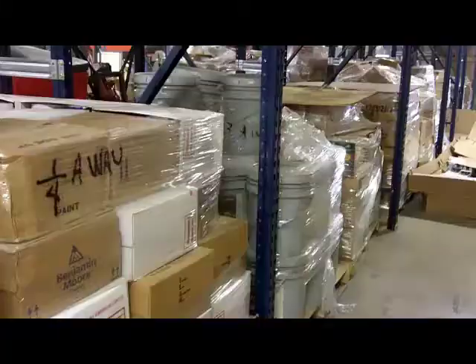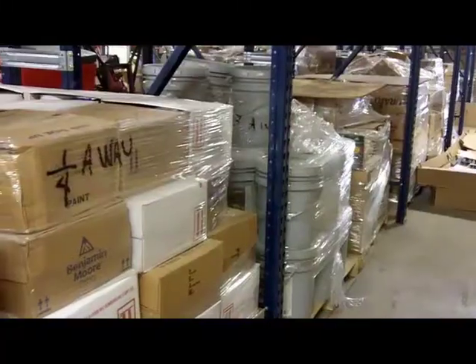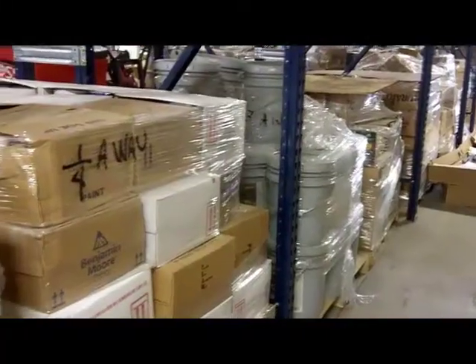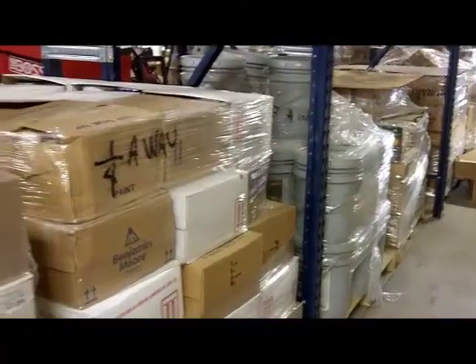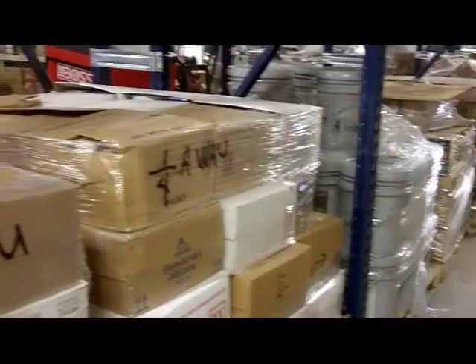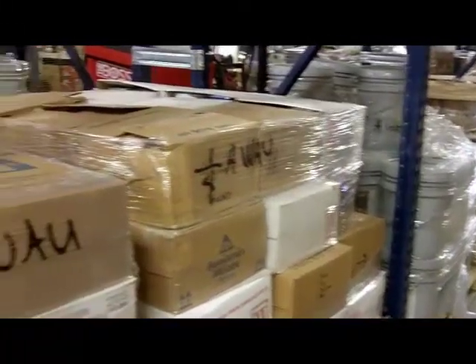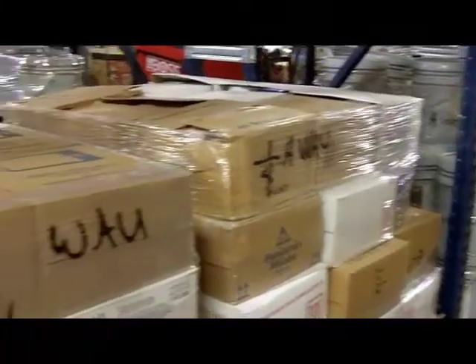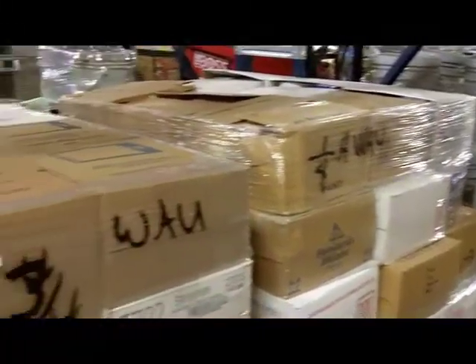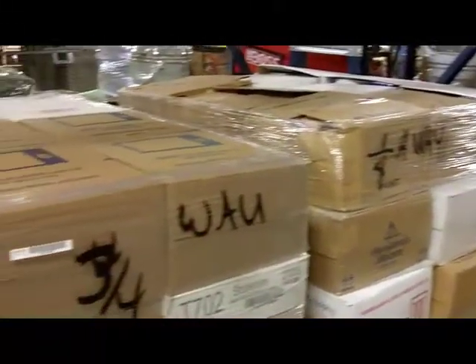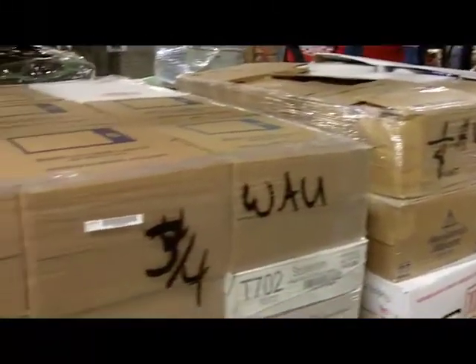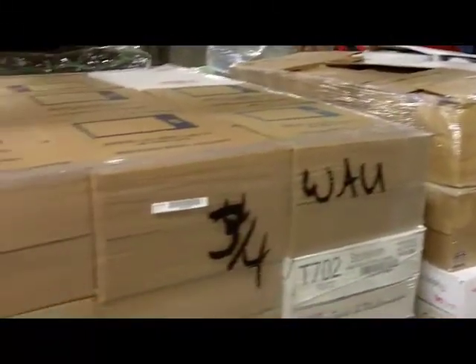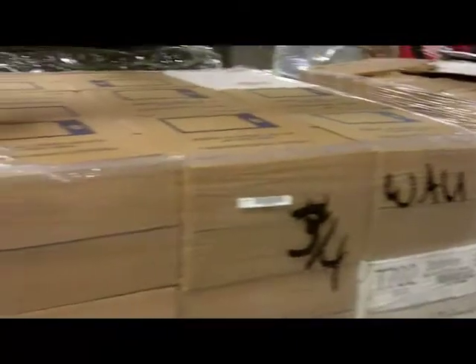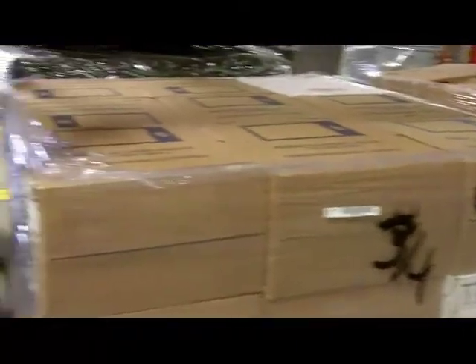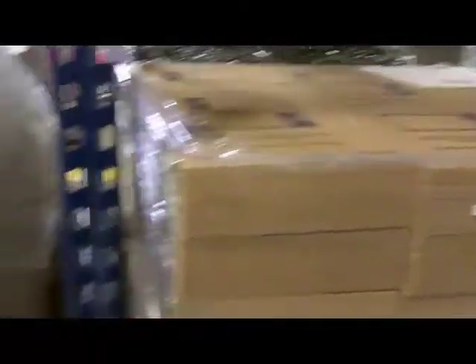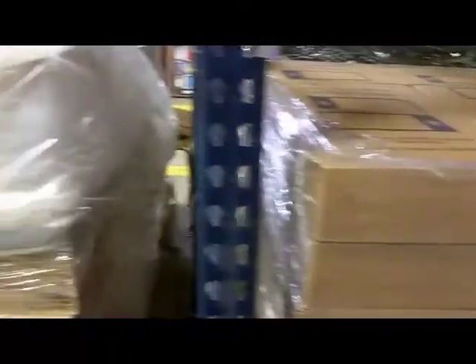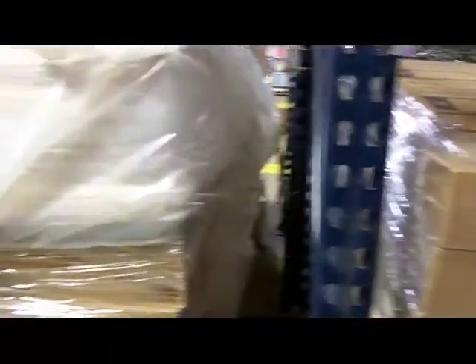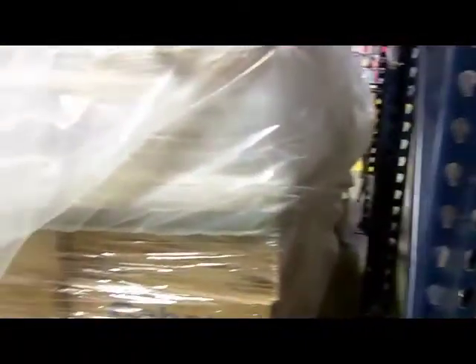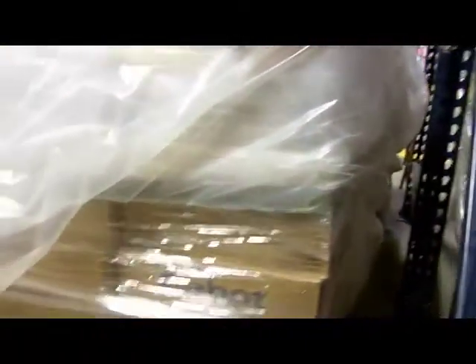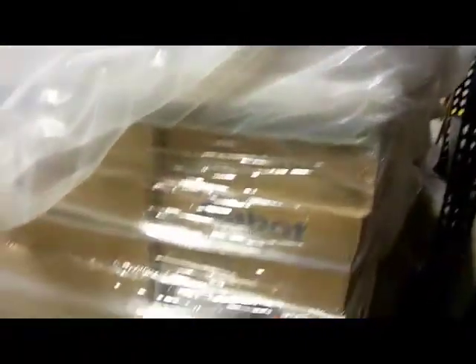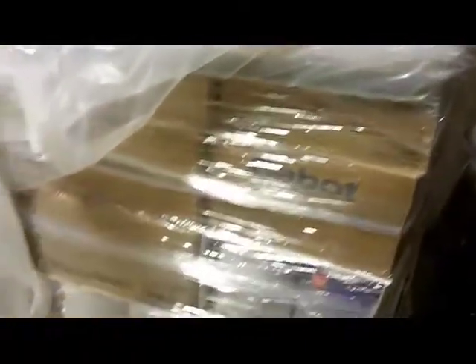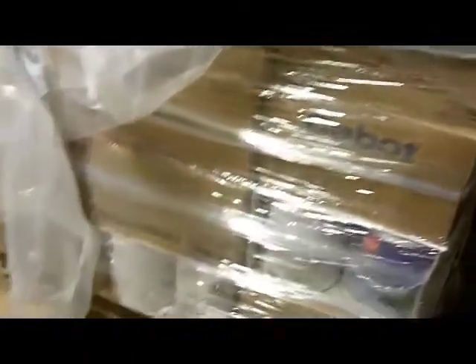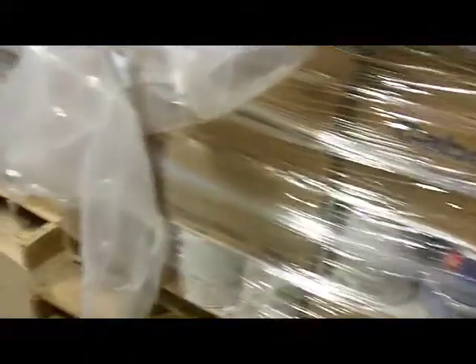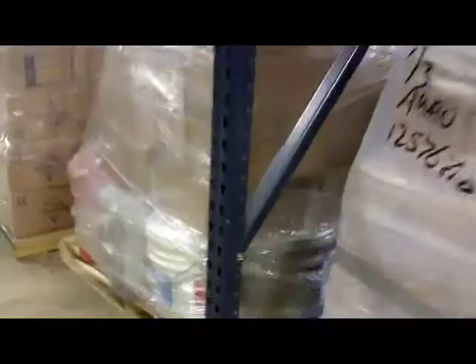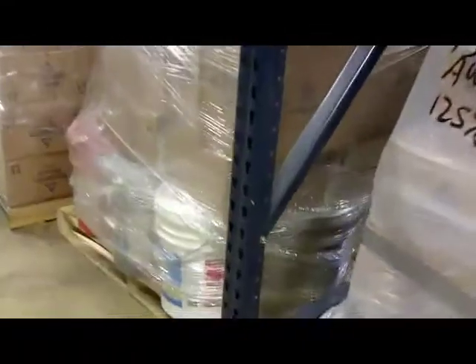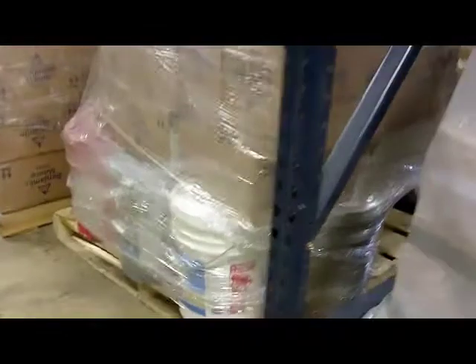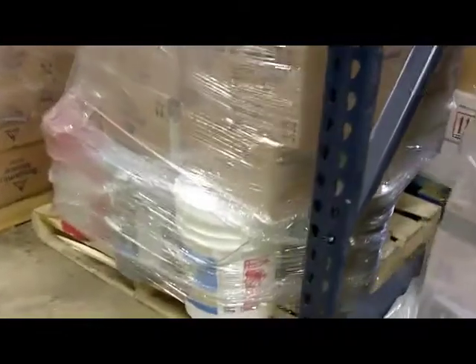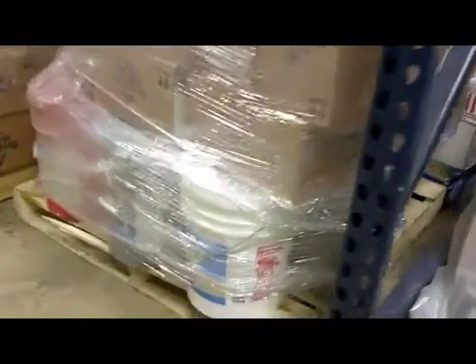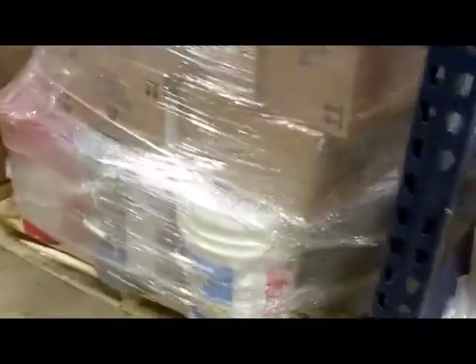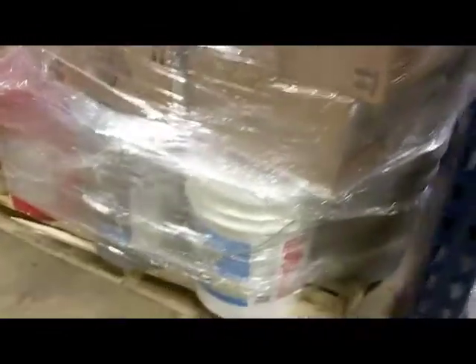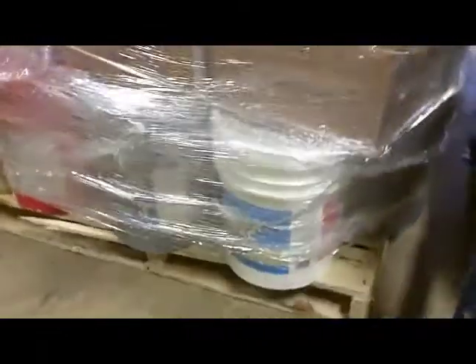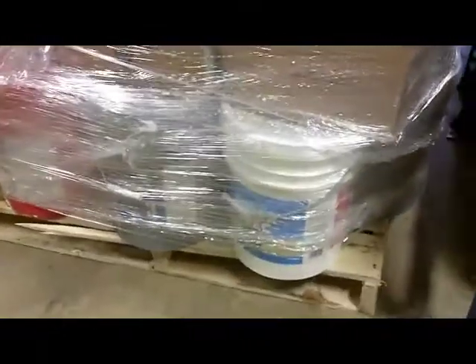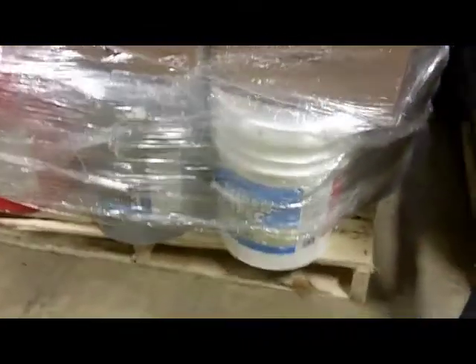As you can see, we have five gallon buckets, one gallon cans, and I believe we also have a couple skids of quarts, but primarily five gallon buckets and one gallon cans.